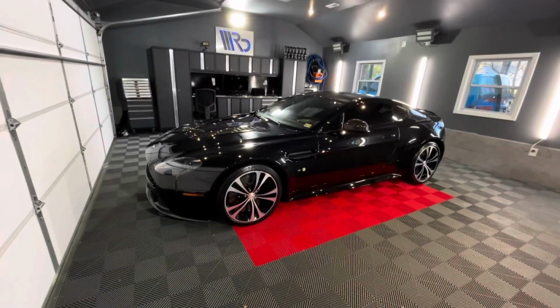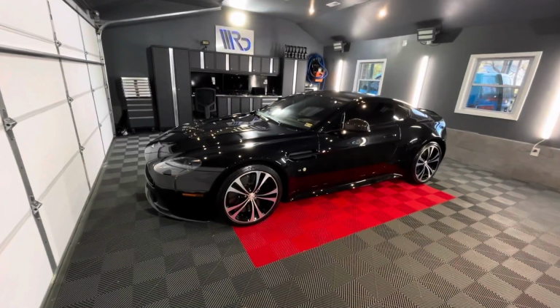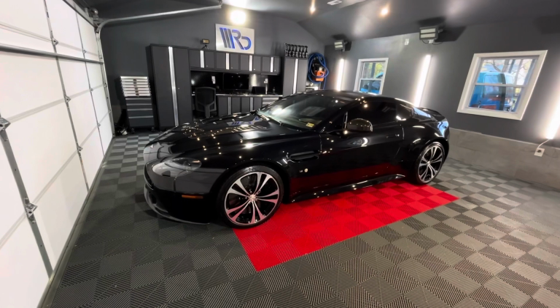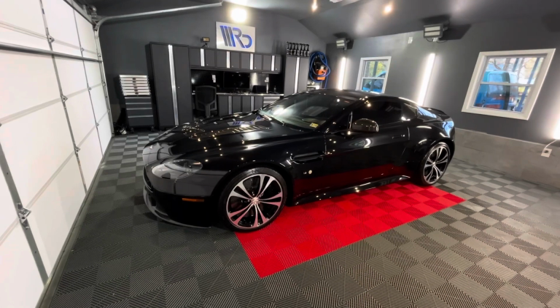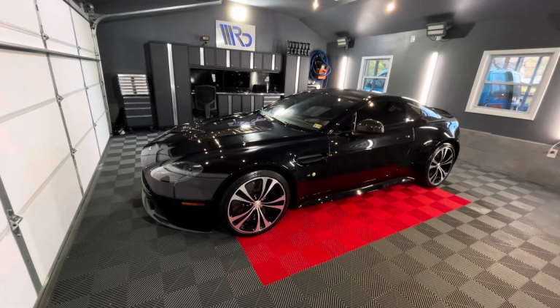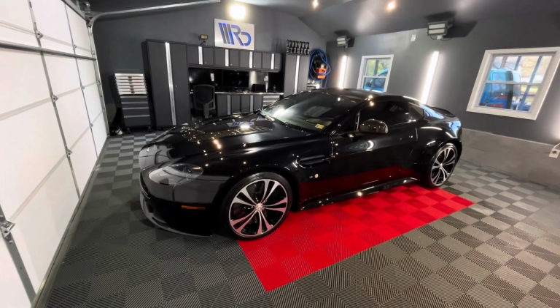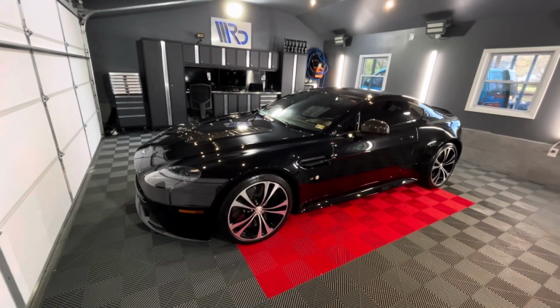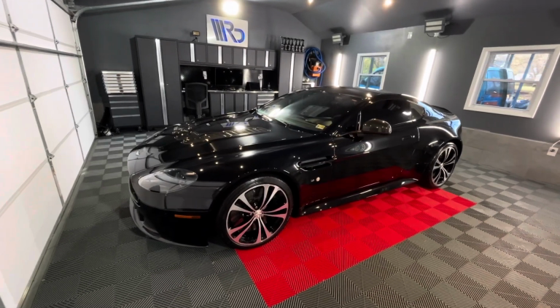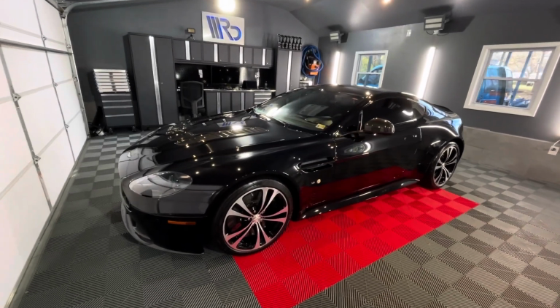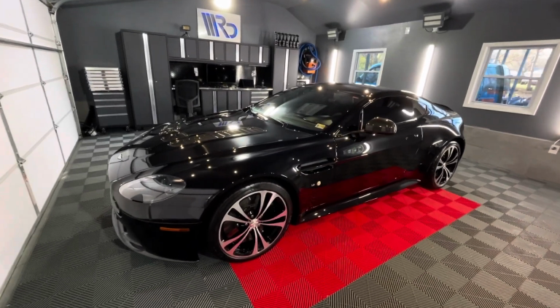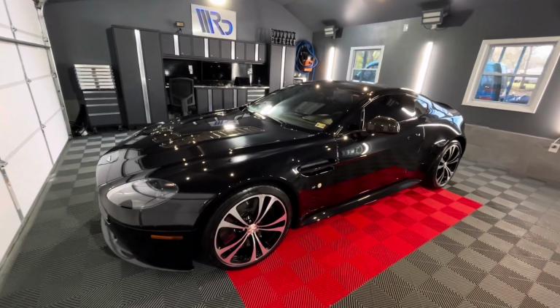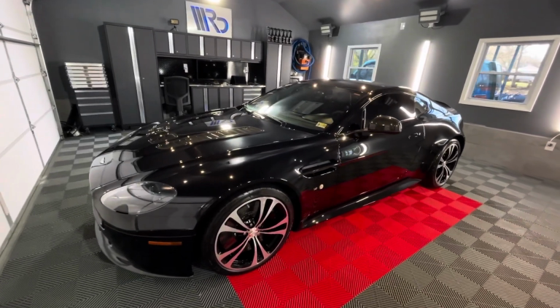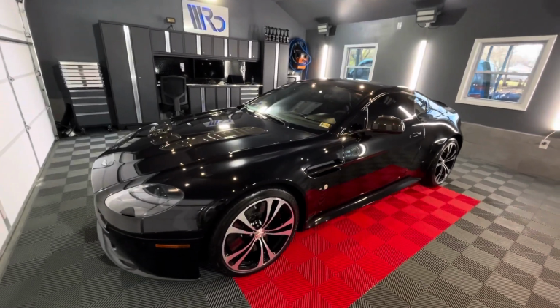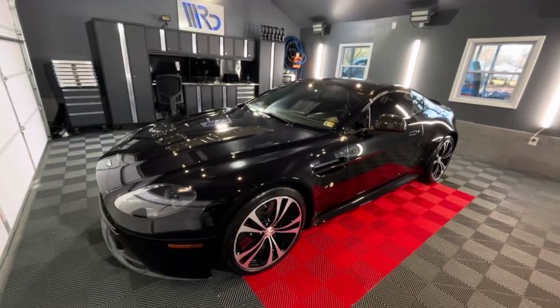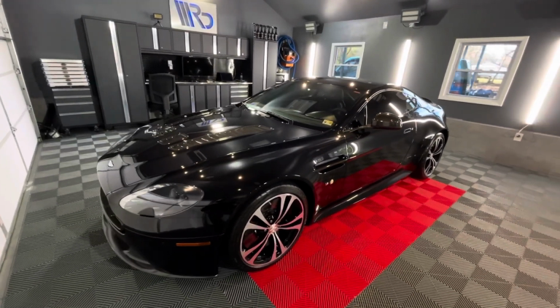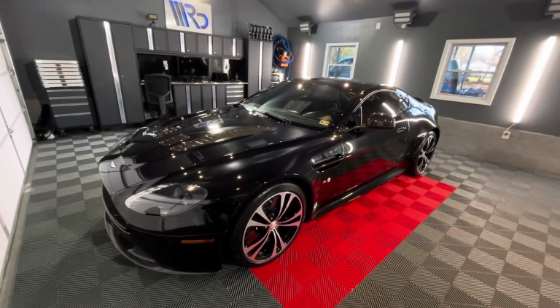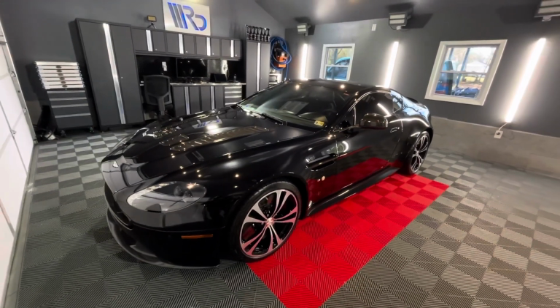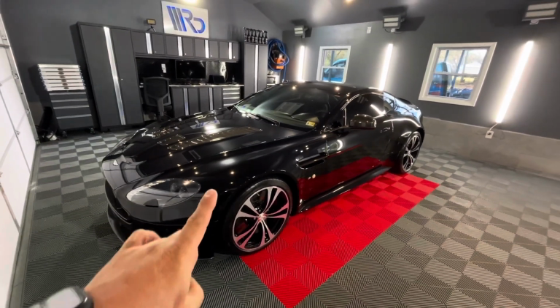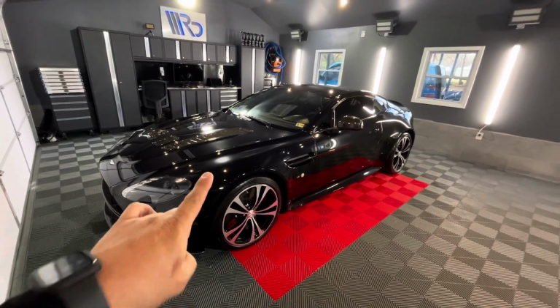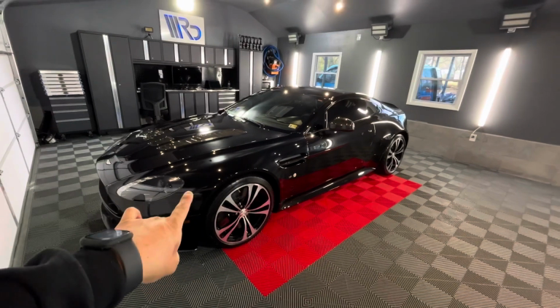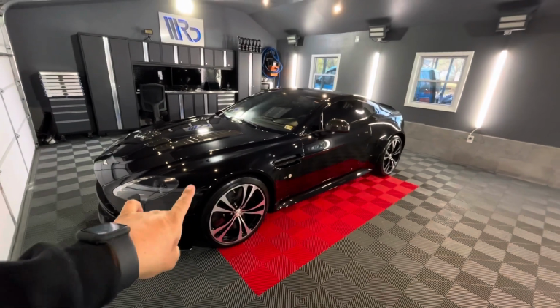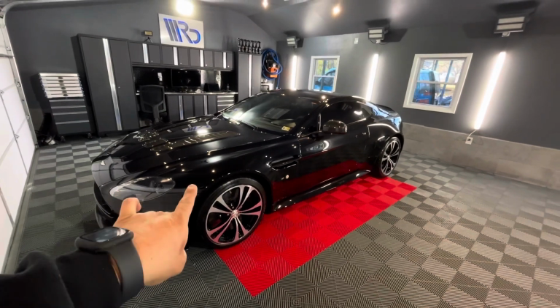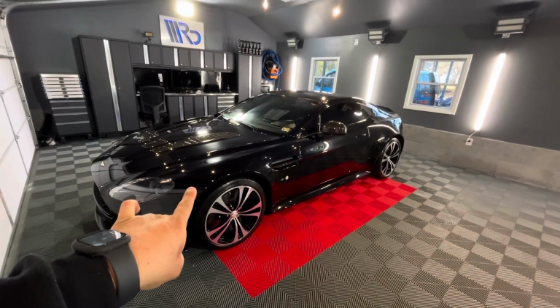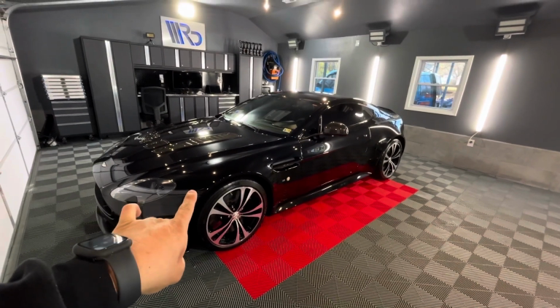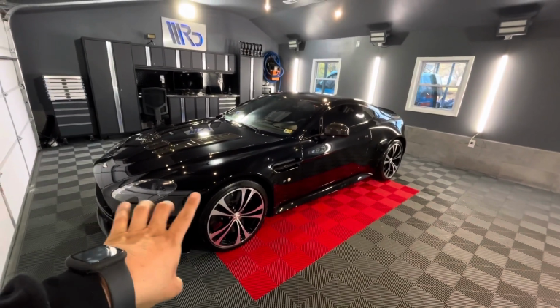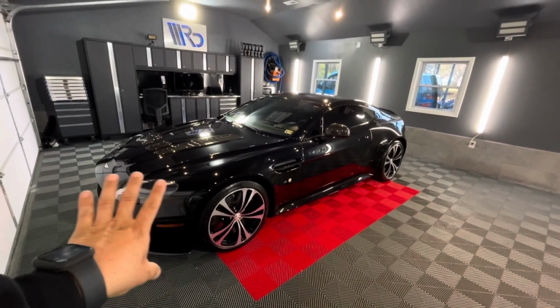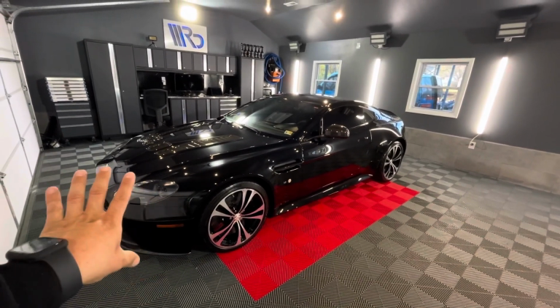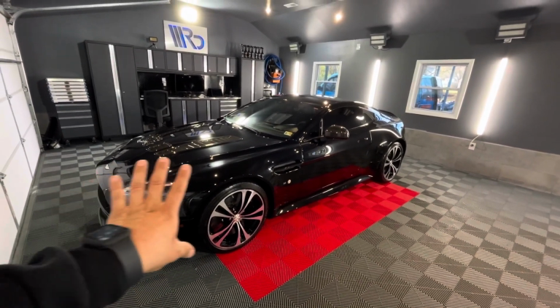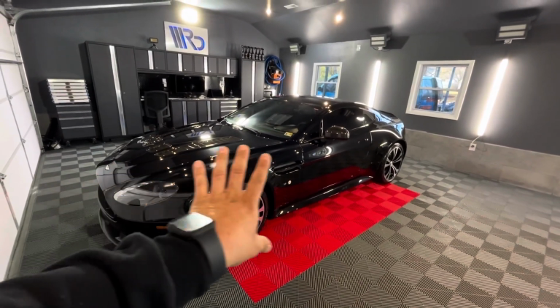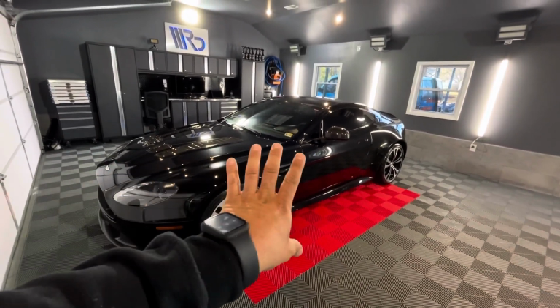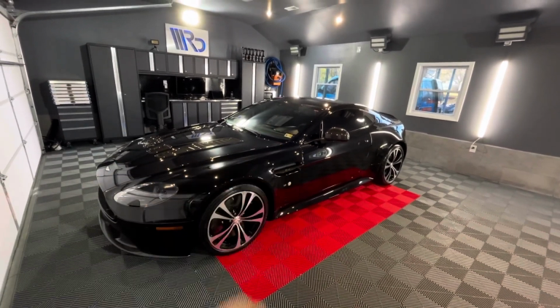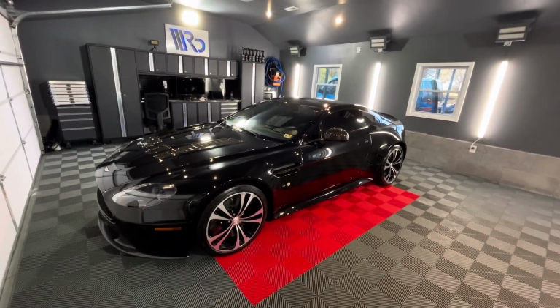Hello everyone, my name is Tony, welcome to Rollo Details. This video is just displaying what we did to this vehicle and the reason why it's looking amazing.